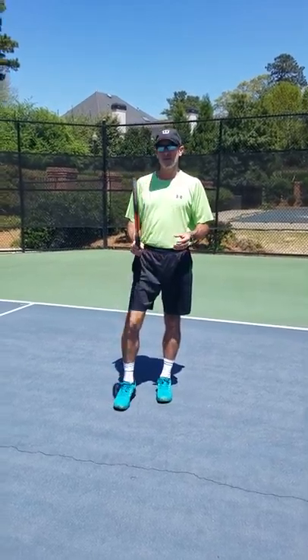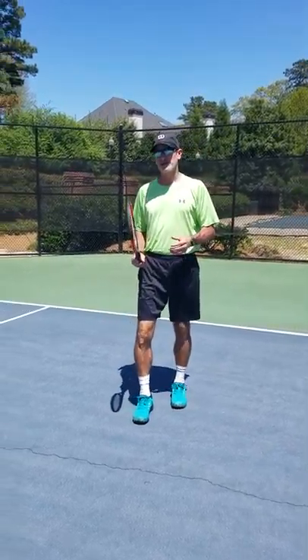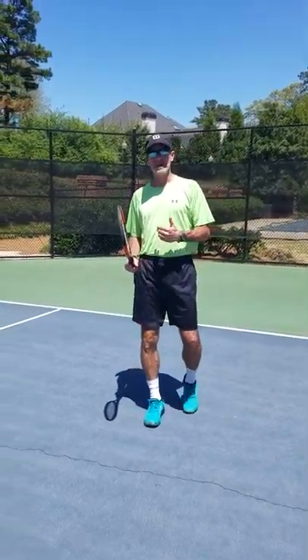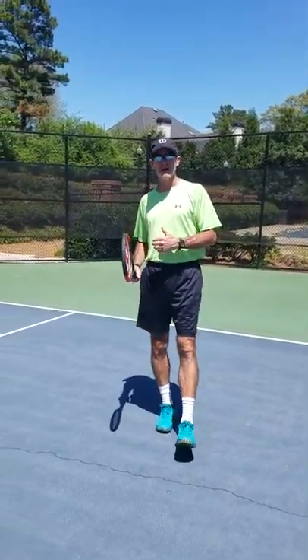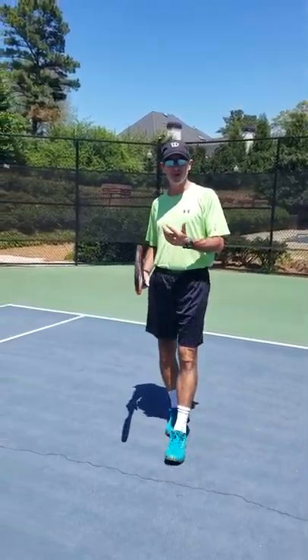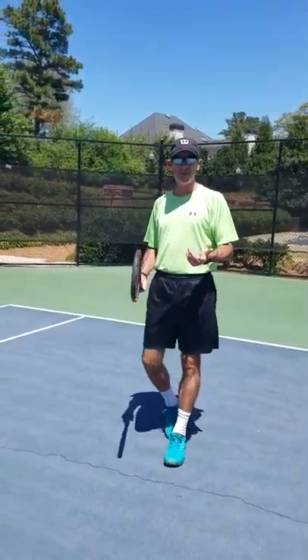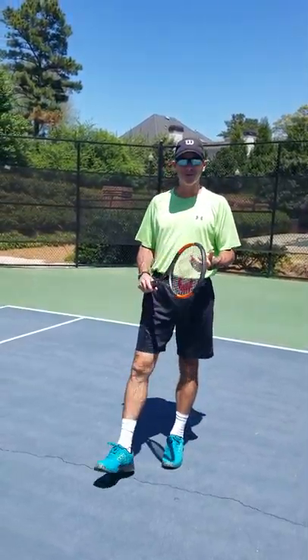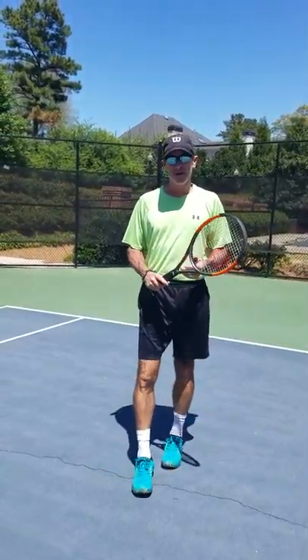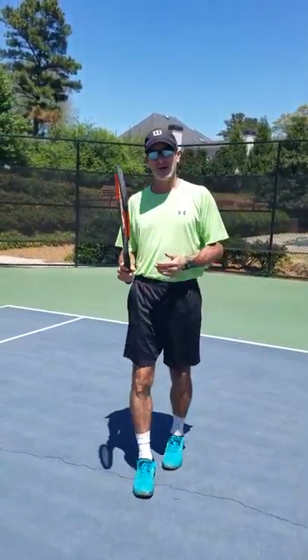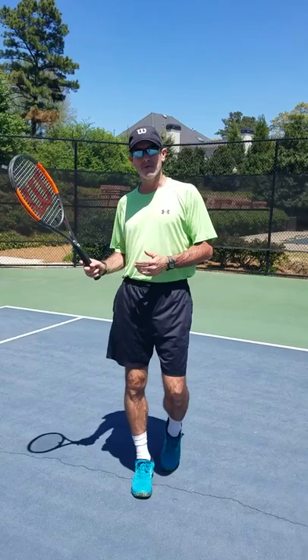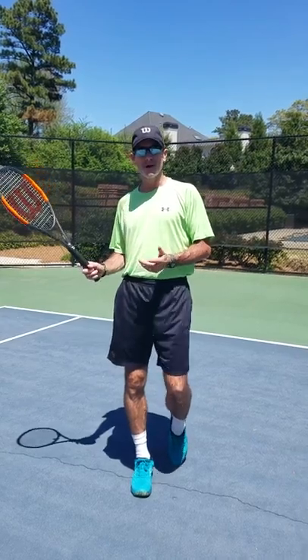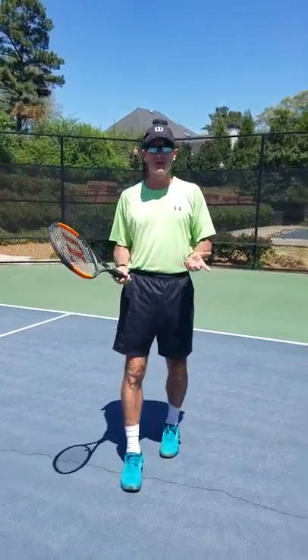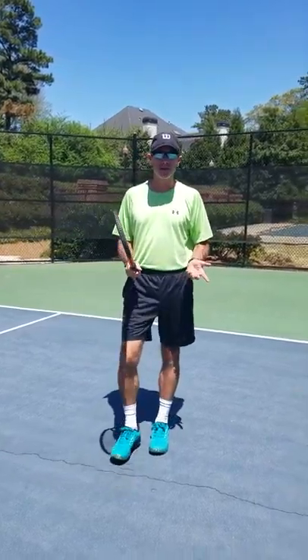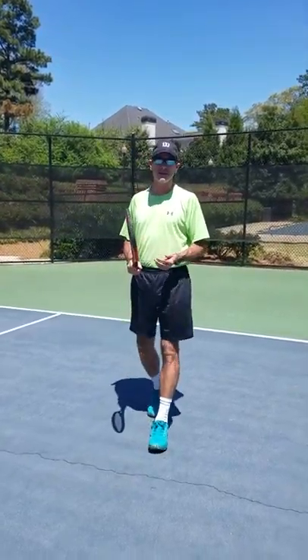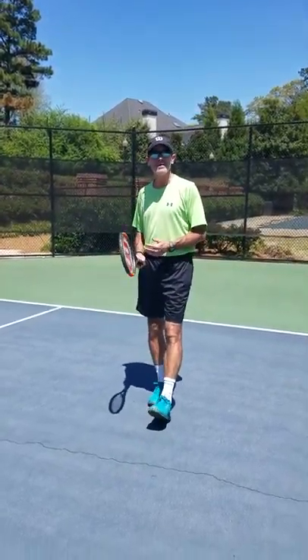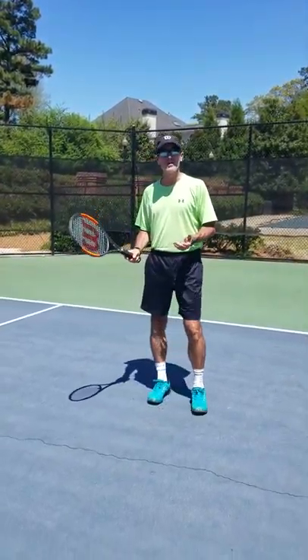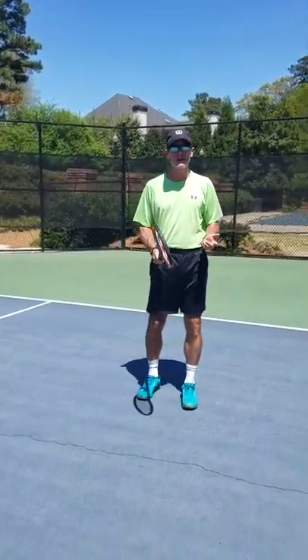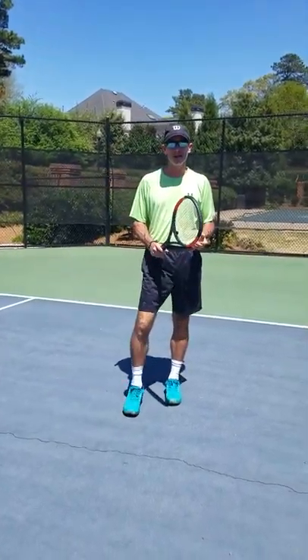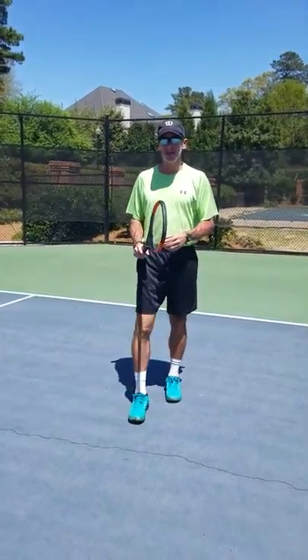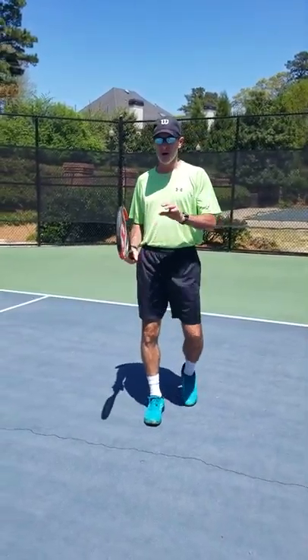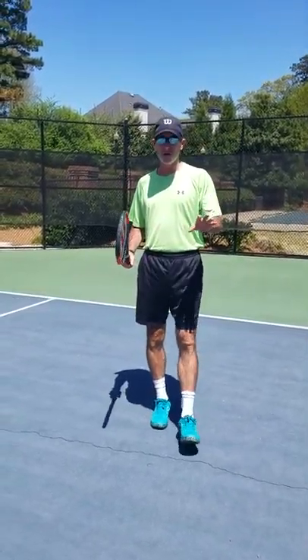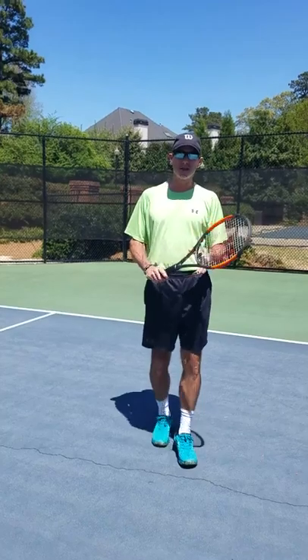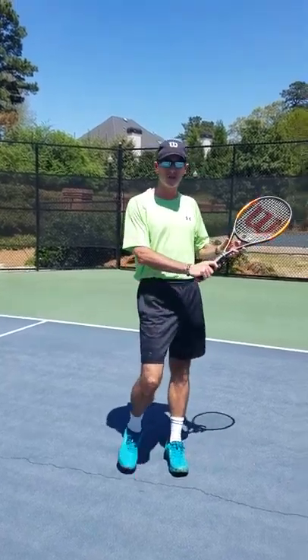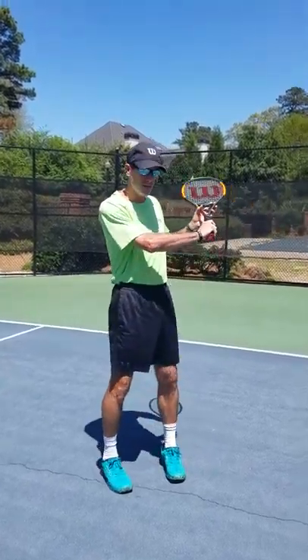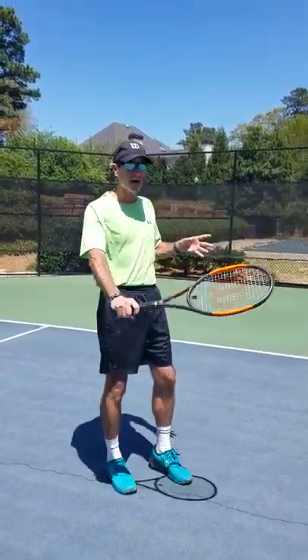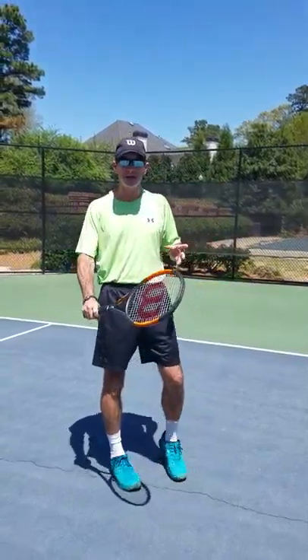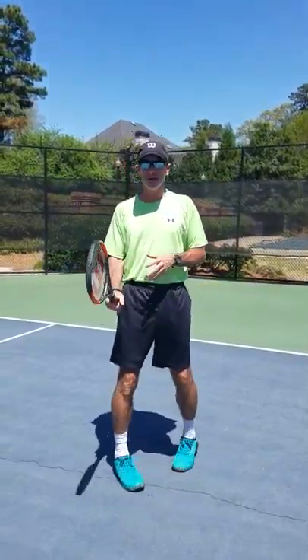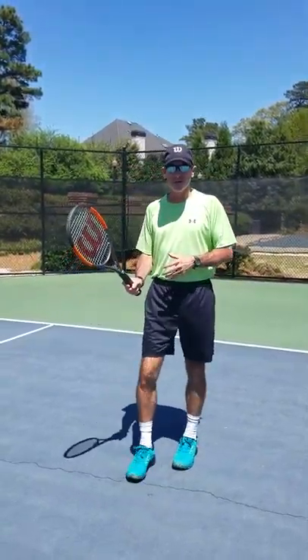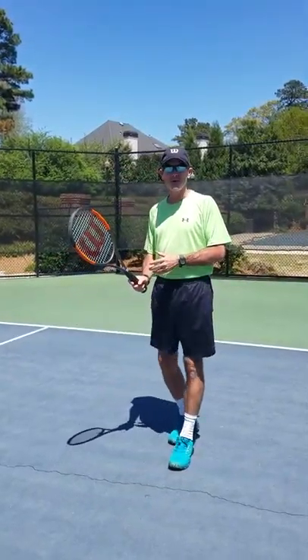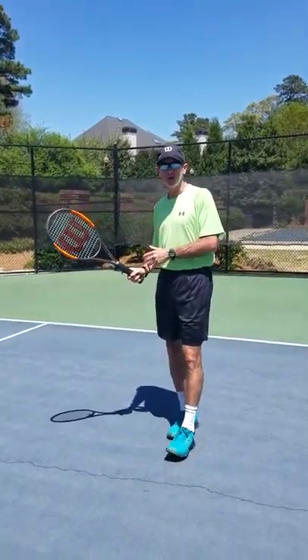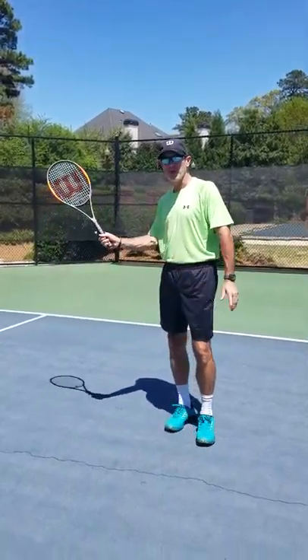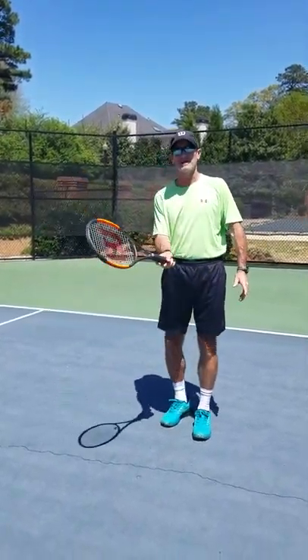Recently I've found a buddy of mine who's a really great player talking about one of the most unused shots in tennis. It's also an underrated shot in tennis. You've all heard and seen and tried the backhand slice, but often times we don't use the forehand slice.